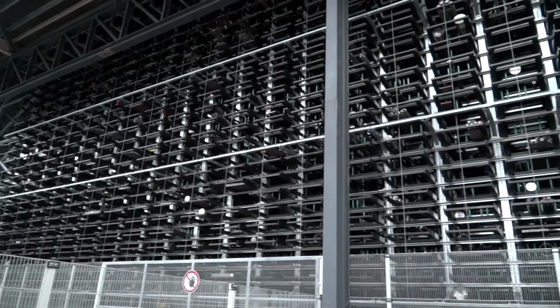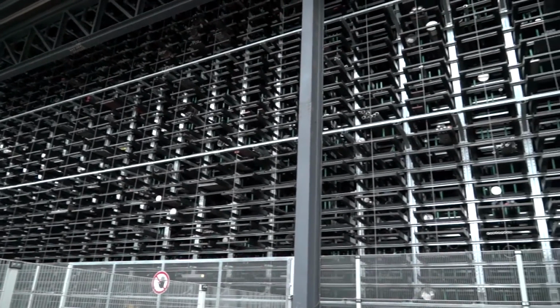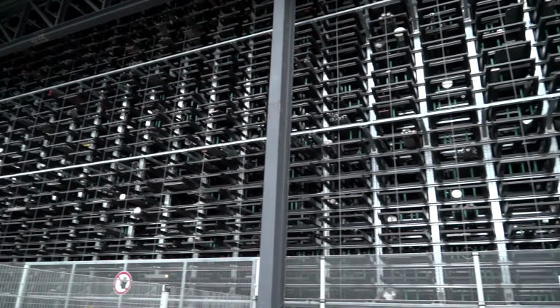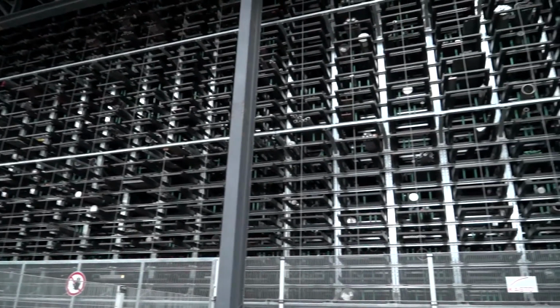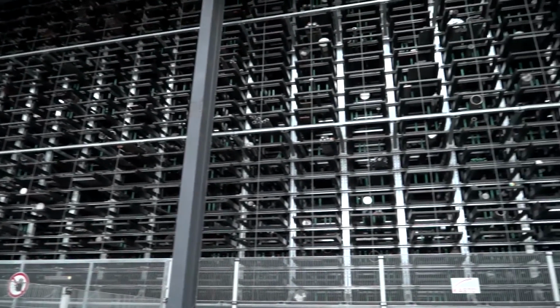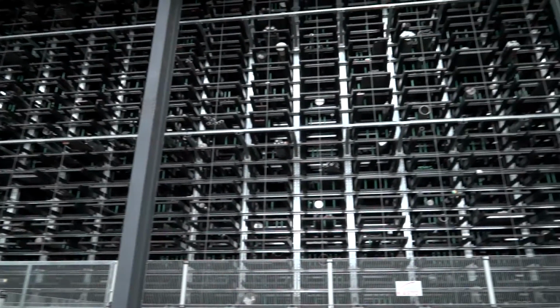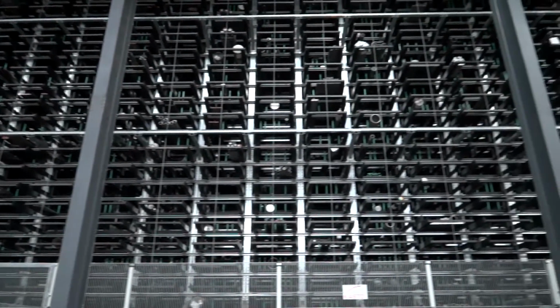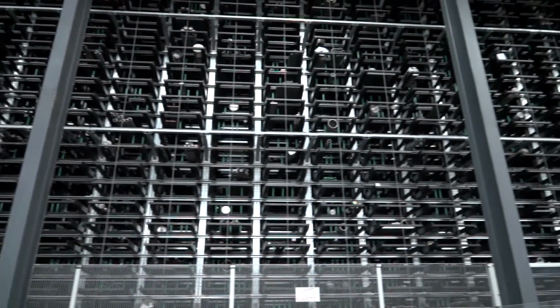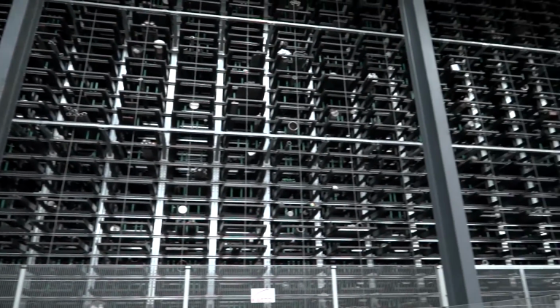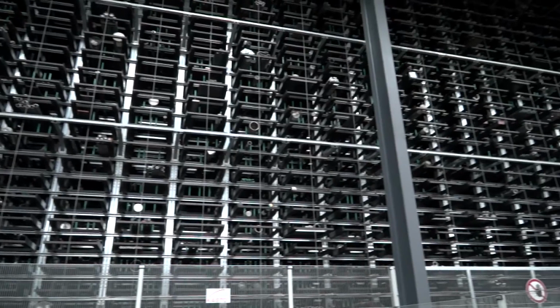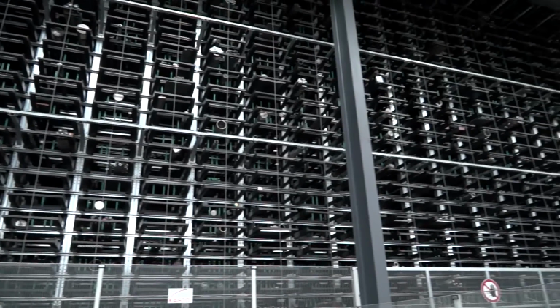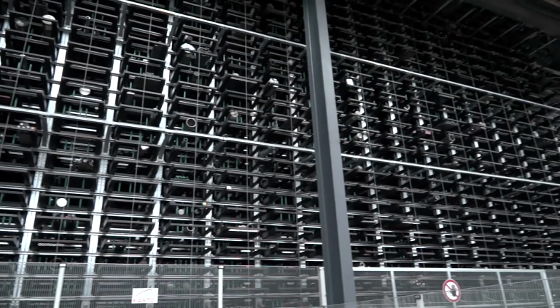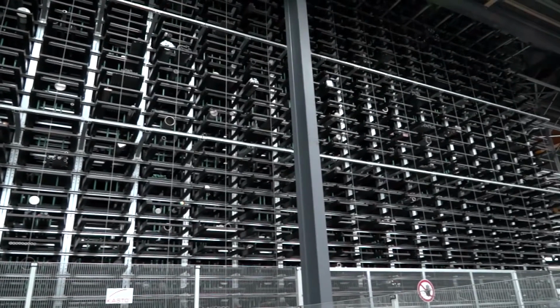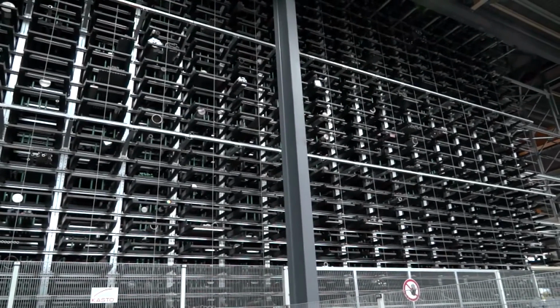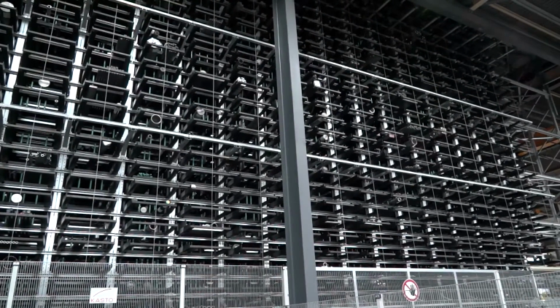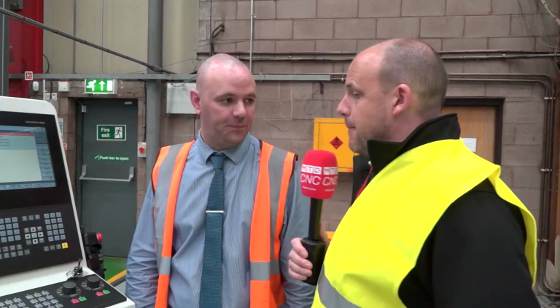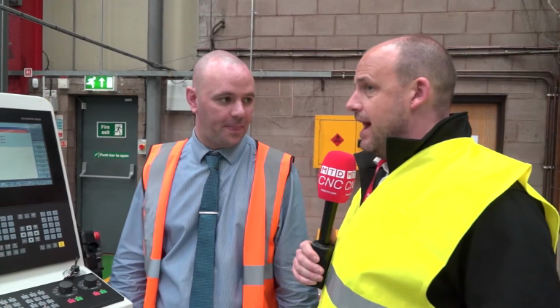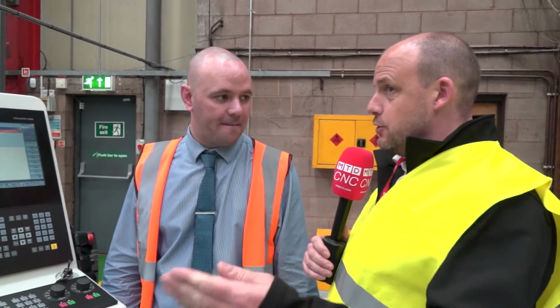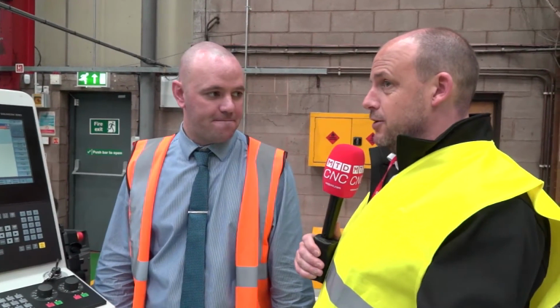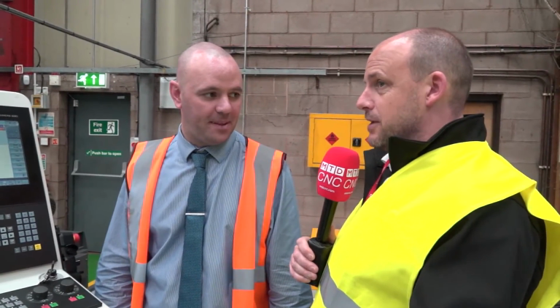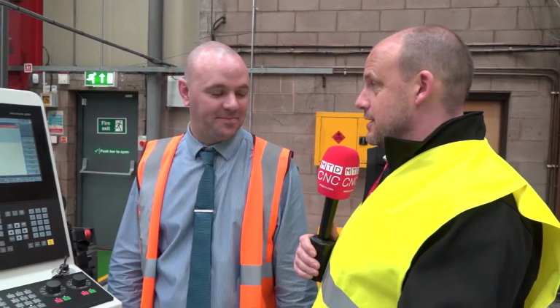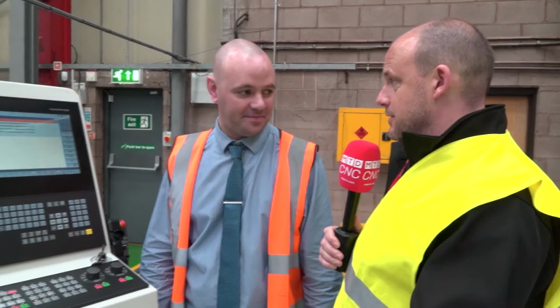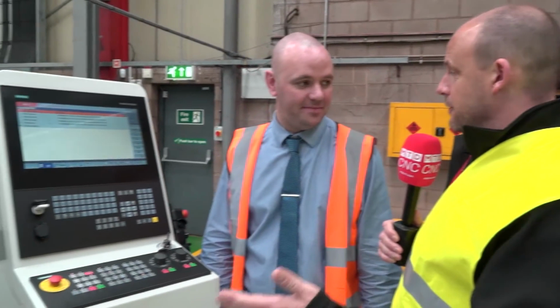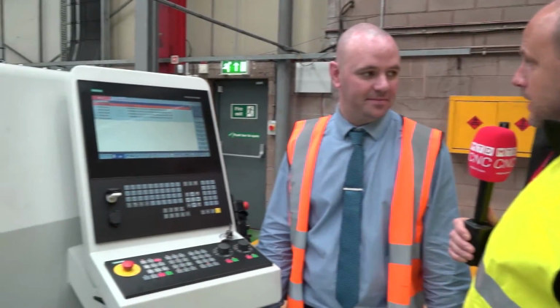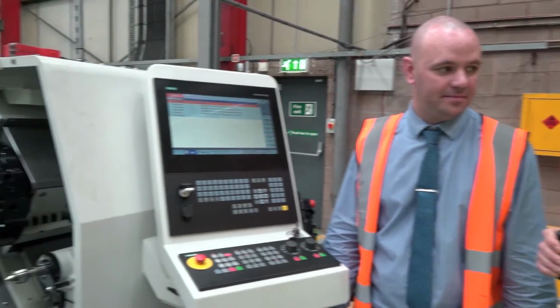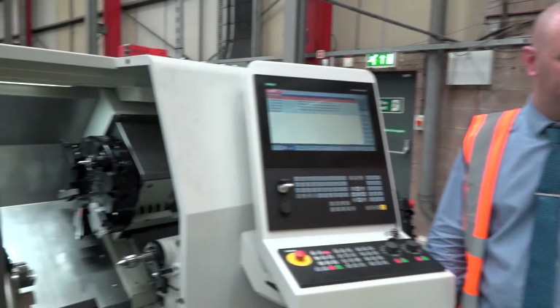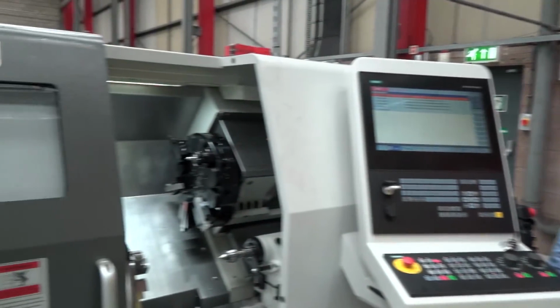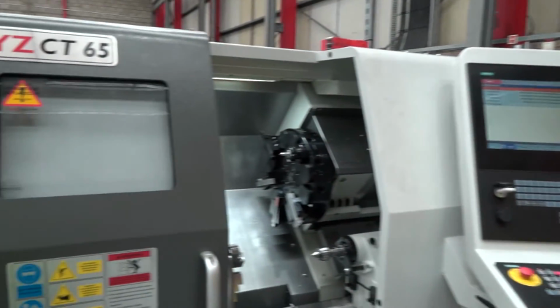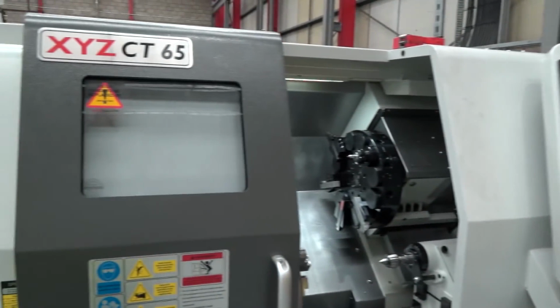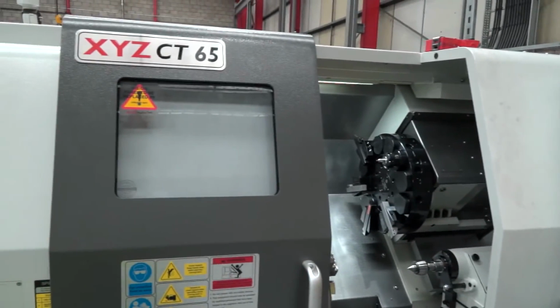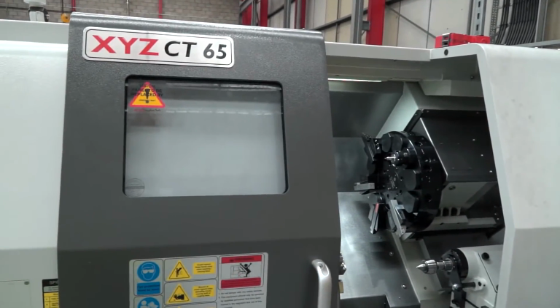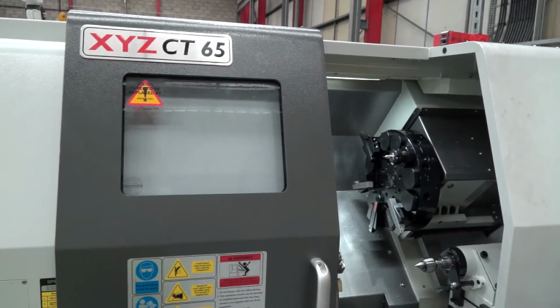Now you want to take the next step and be able to offer your customers the opportunity to have their machining done here as well. Yes, that's correct. Part of that is your brand new XYZ CT65 — this is a new lathe which has just been installed in the company. In fact, it's one of their latest models.